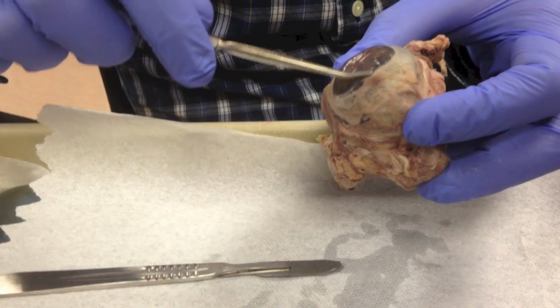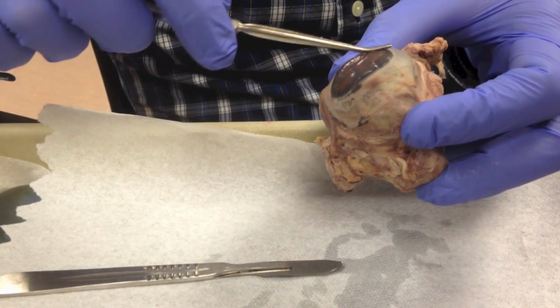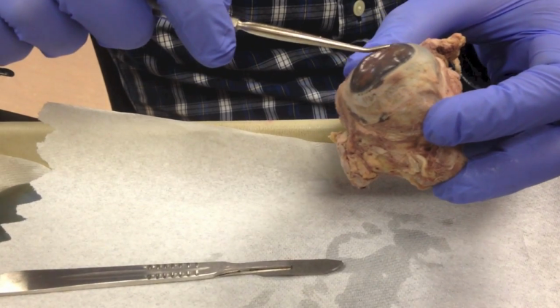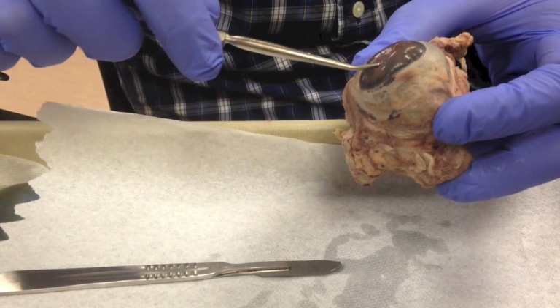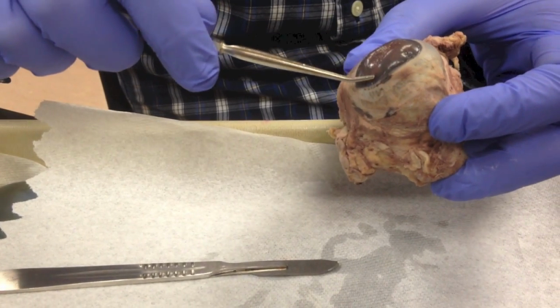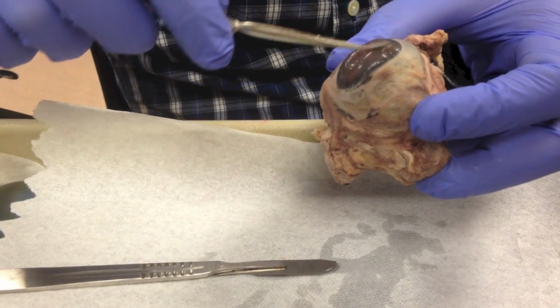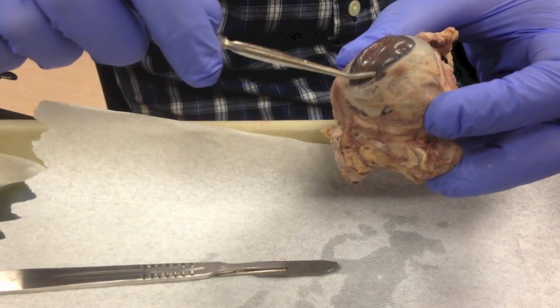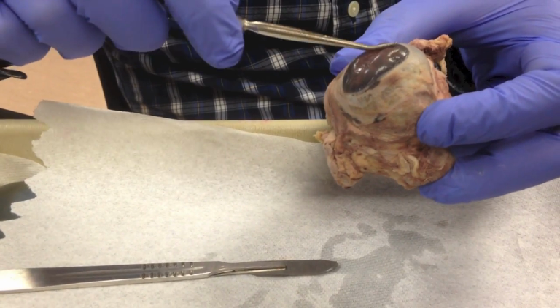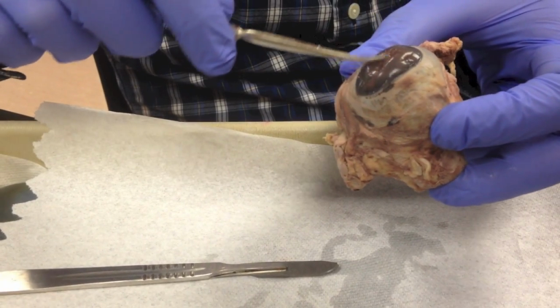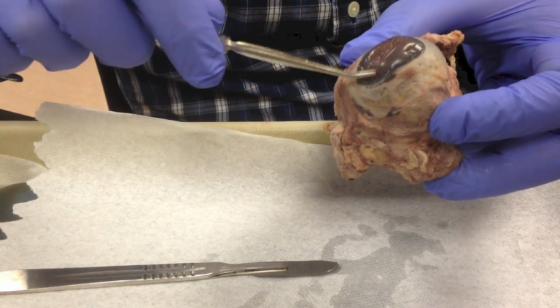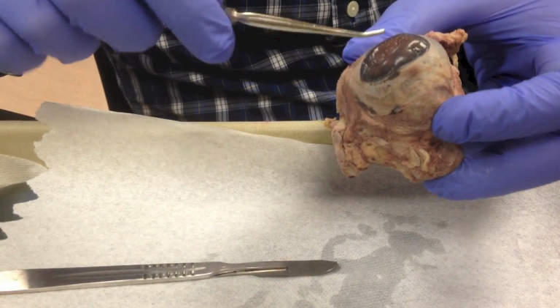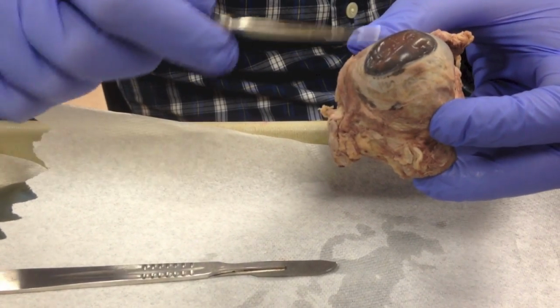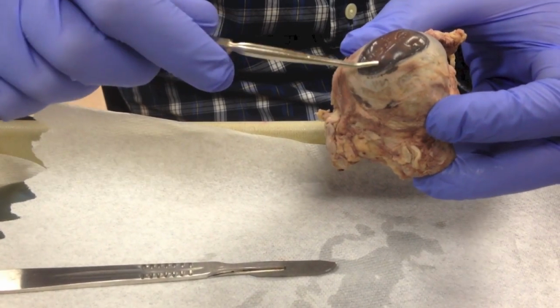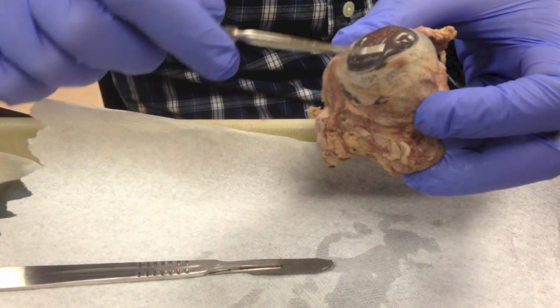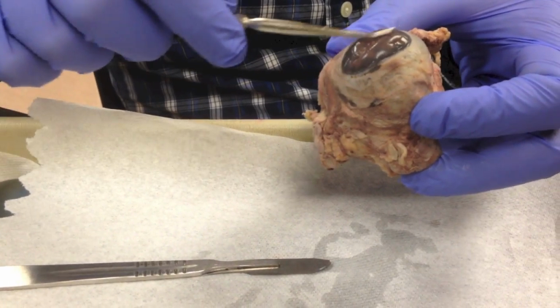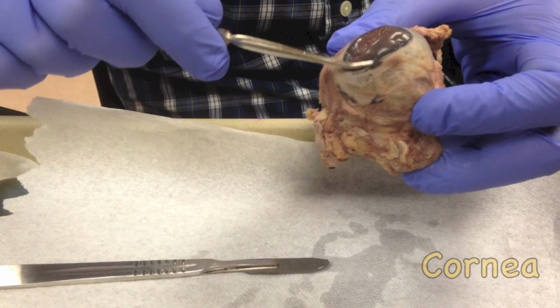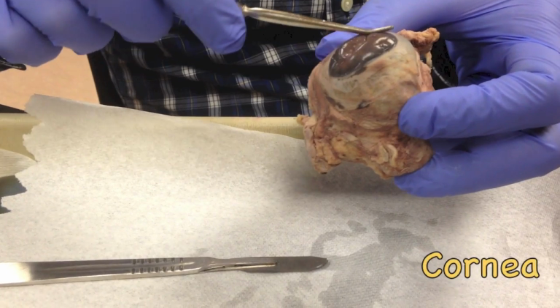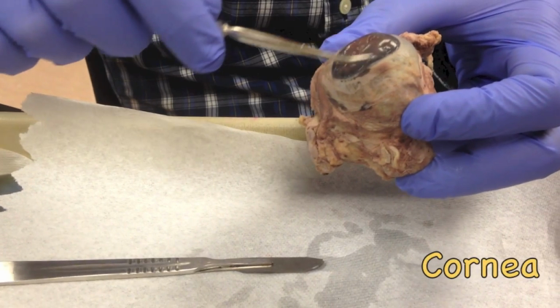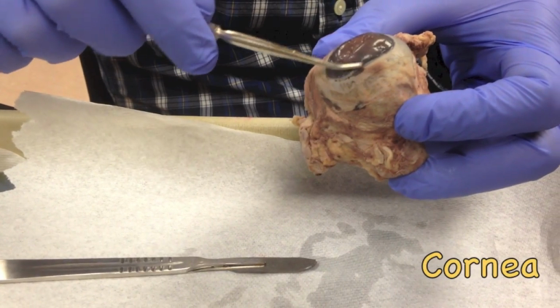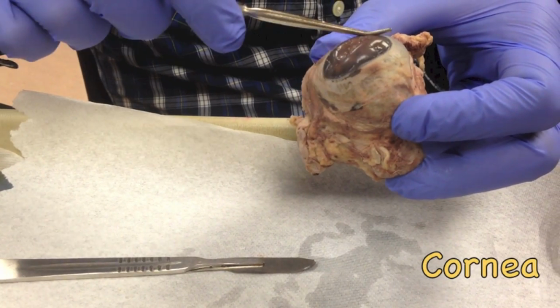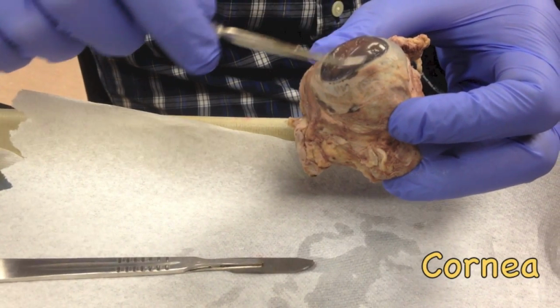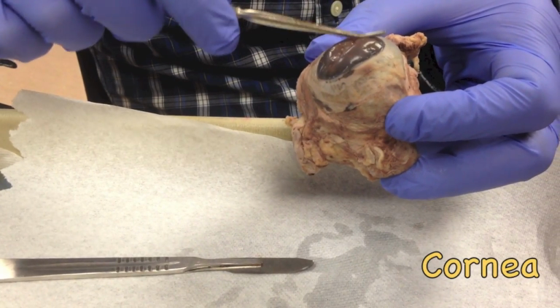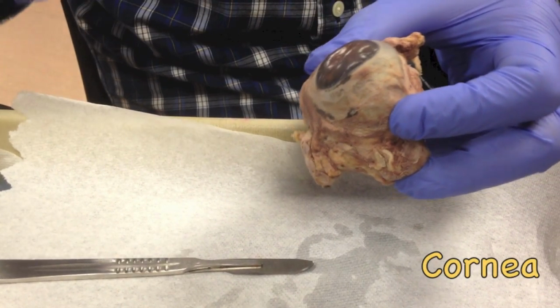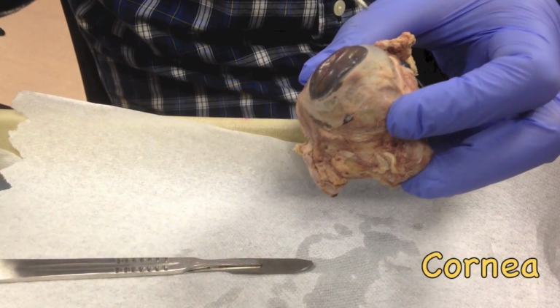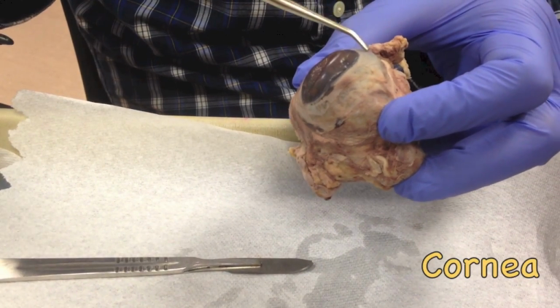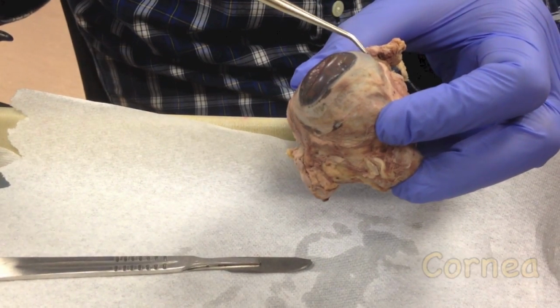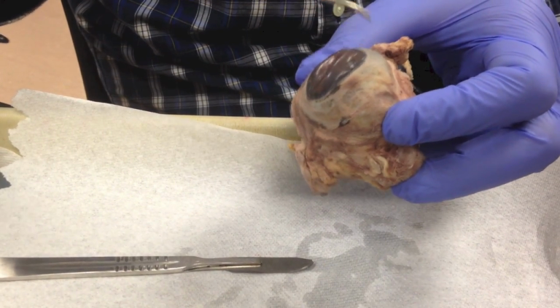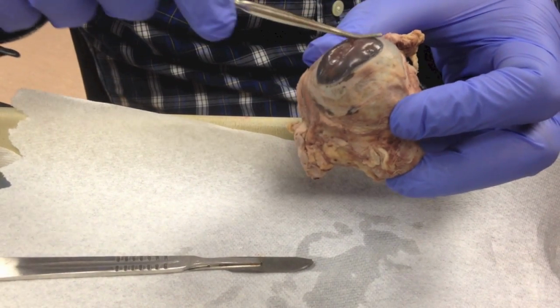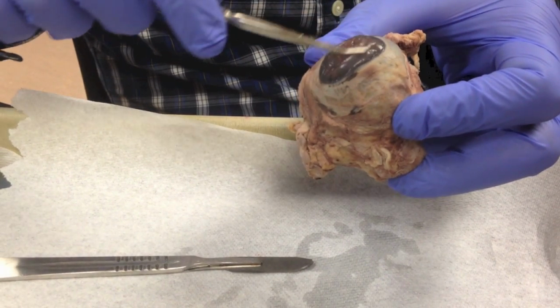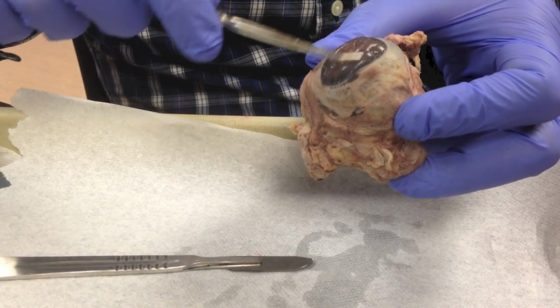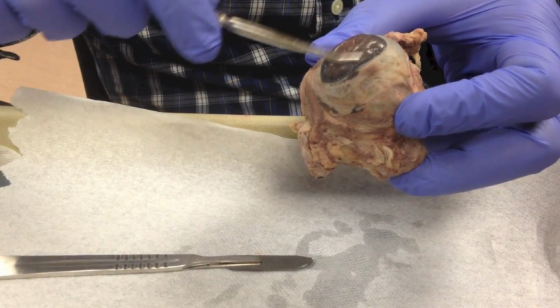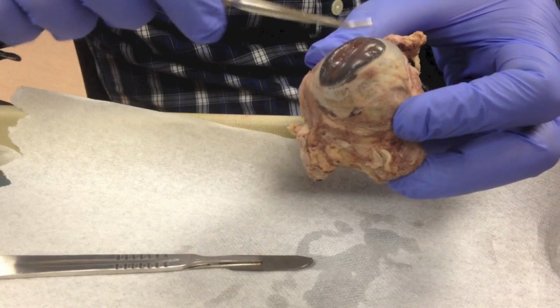This part here, that is semi-transparent — it should be transparent, but from all the handling its color has changed. That's the cornea. So sclera in white, and the cornea semi-transparent.